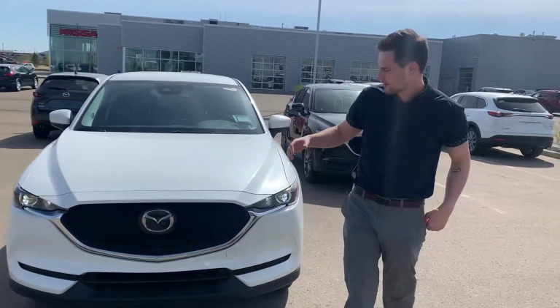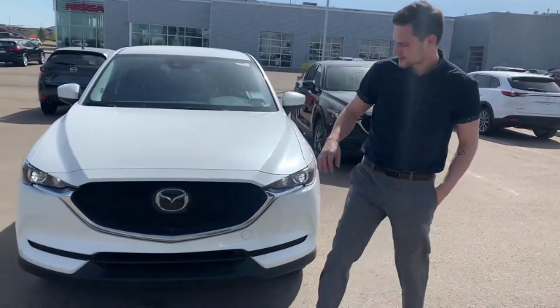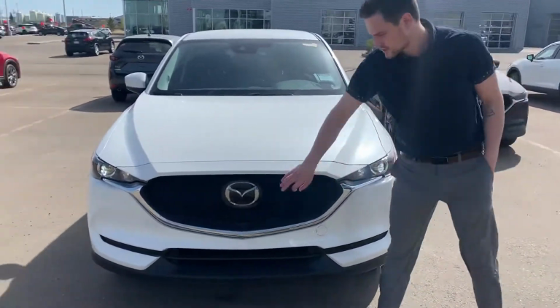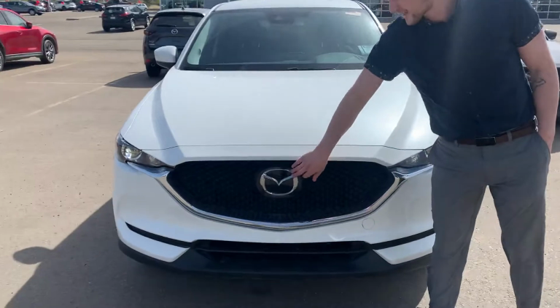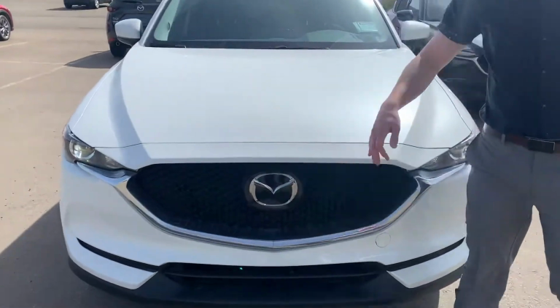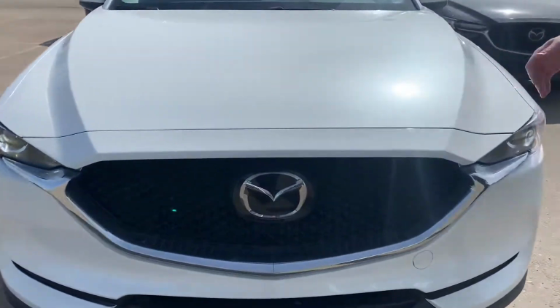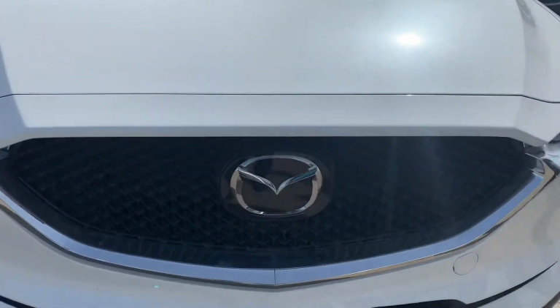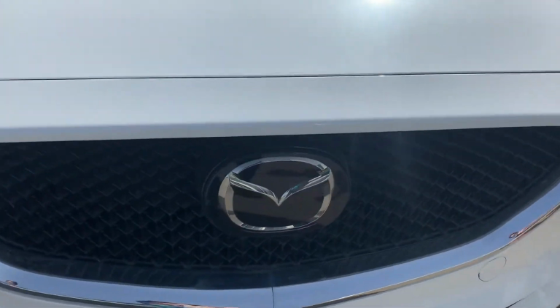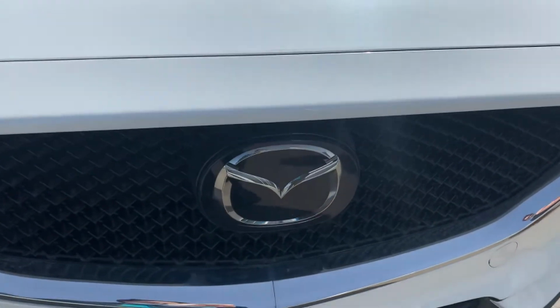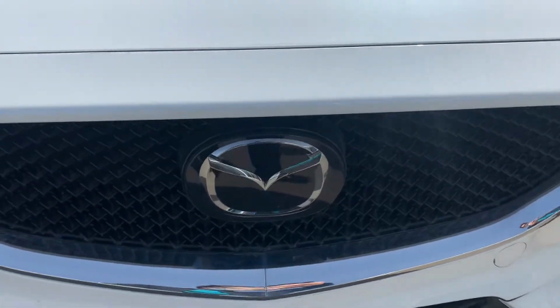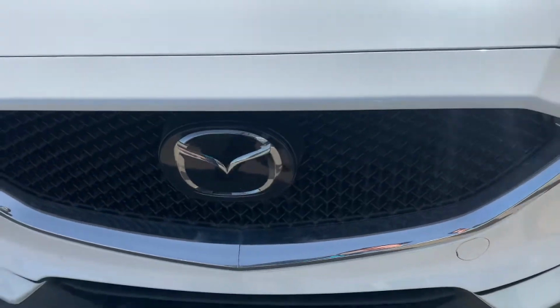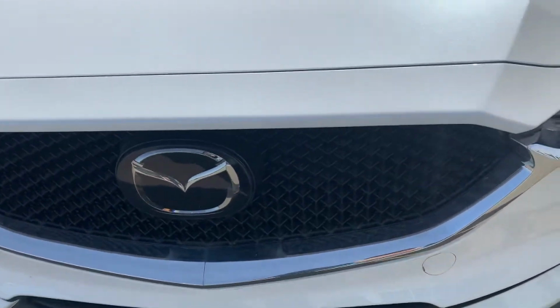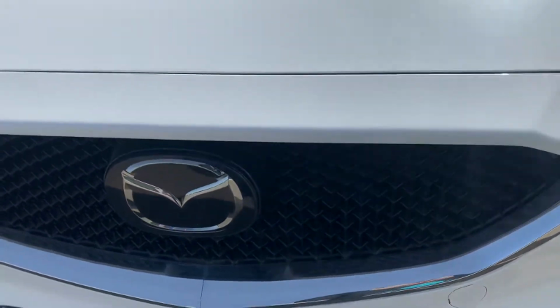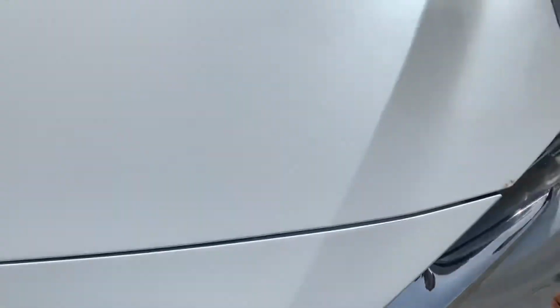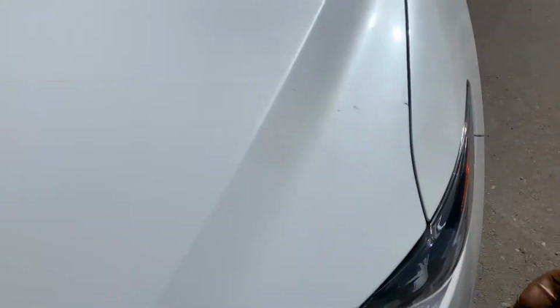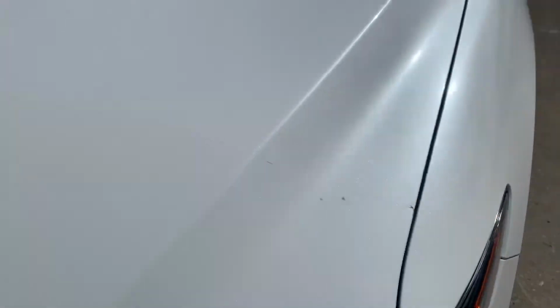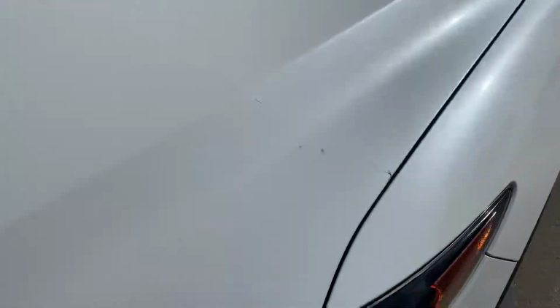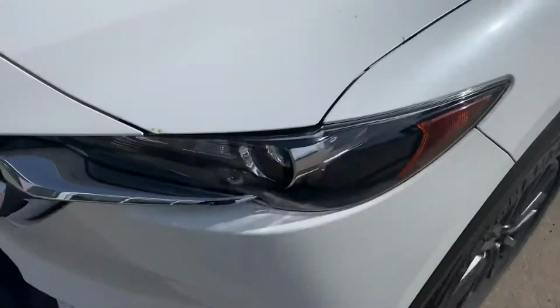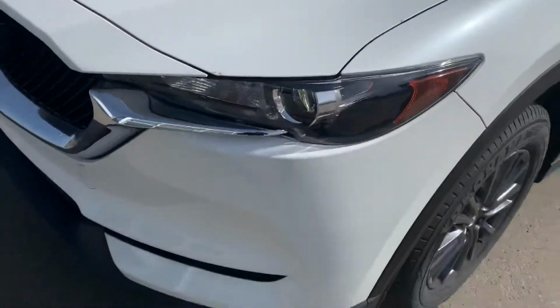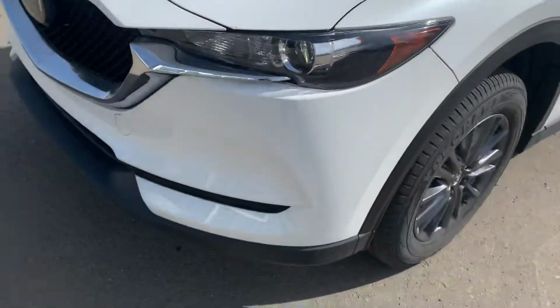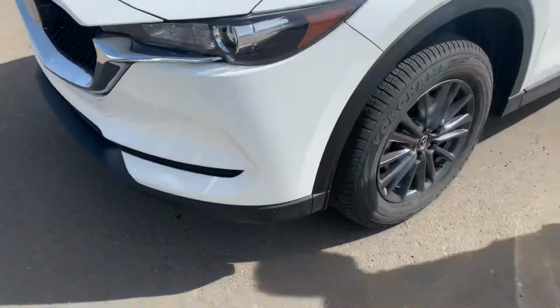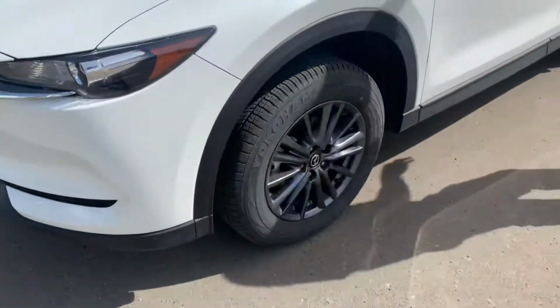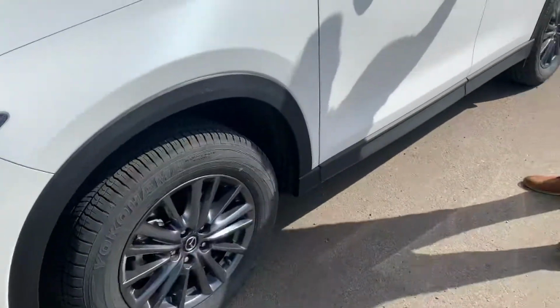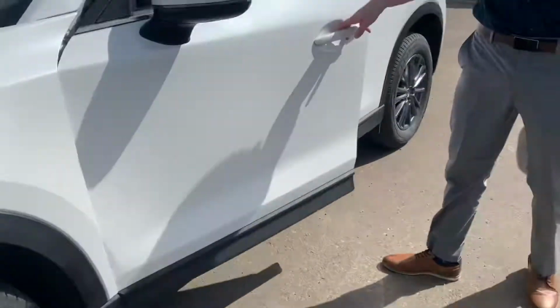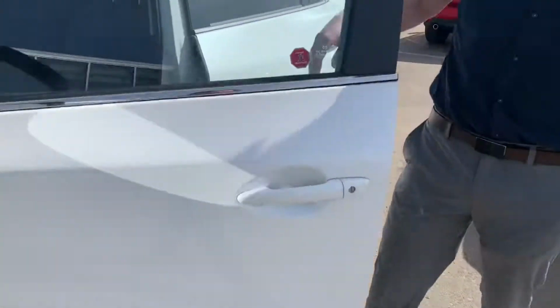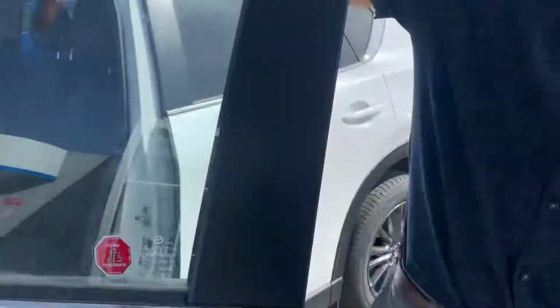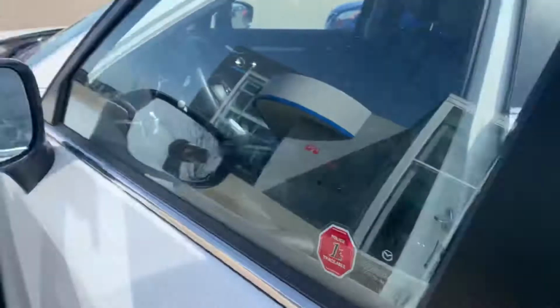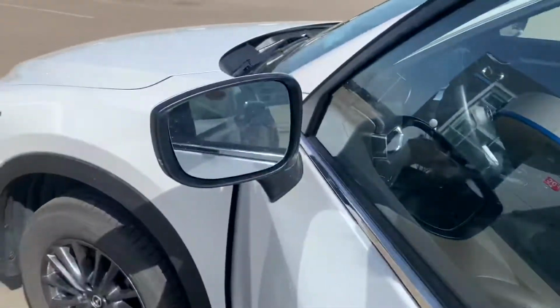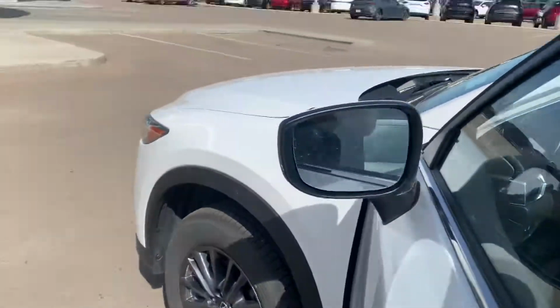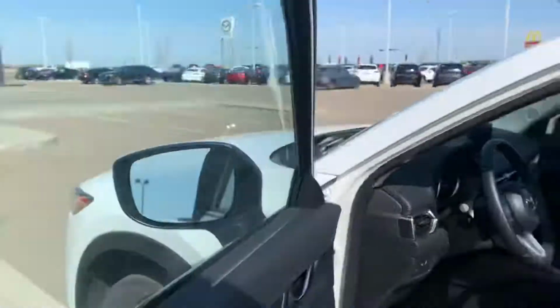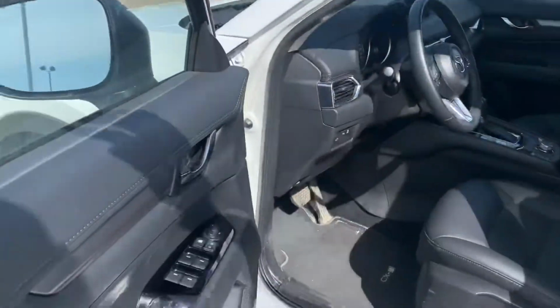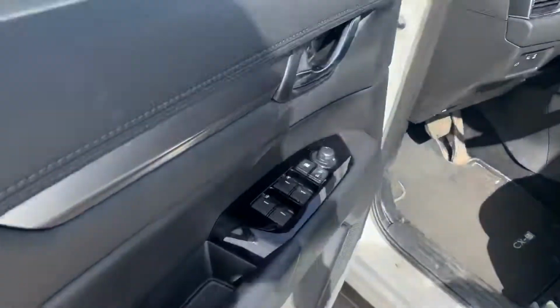First things first, you are going to get the adaptive cruise control, and the nice thing with this one having been a demo is that it does come with 3M on the hood, fenders, and mirrors already. You are going to get the beautiful alloy rims in this, and you are also going to get an advanced blind spot monitoring on the side view mirrors.